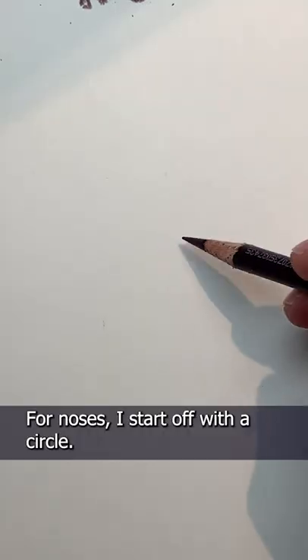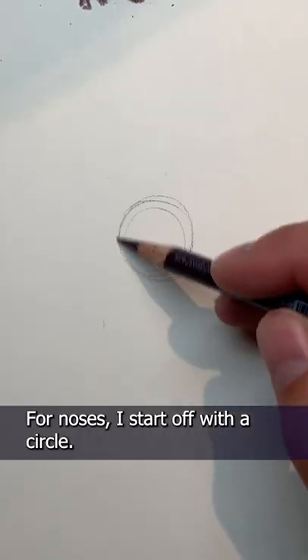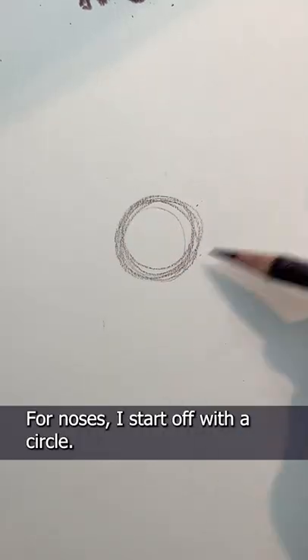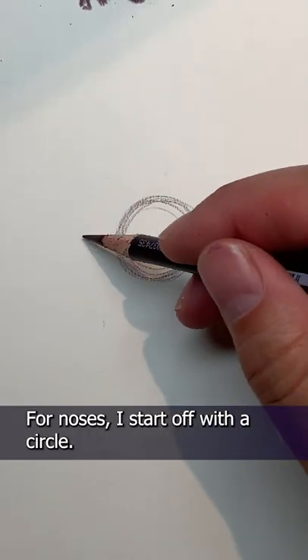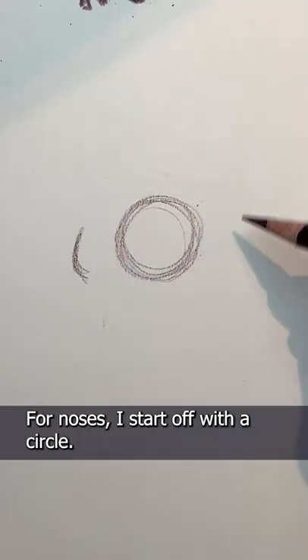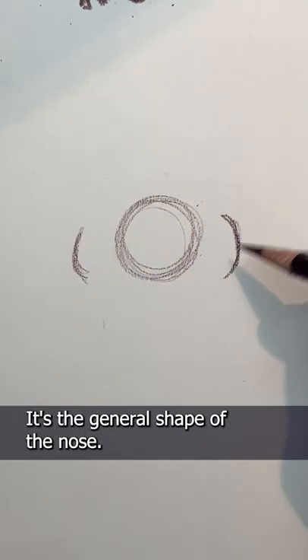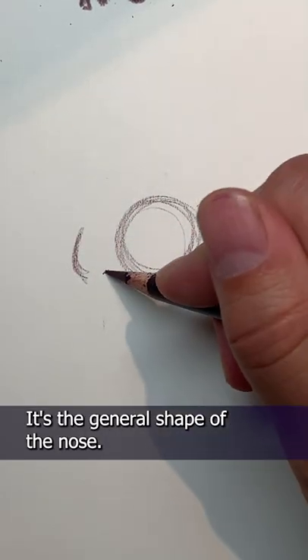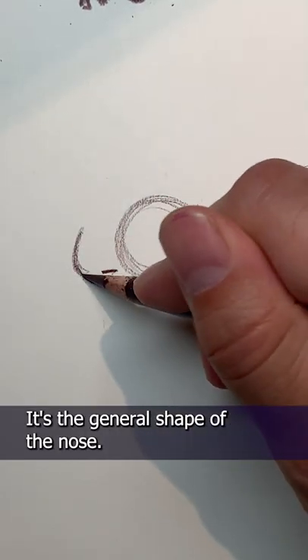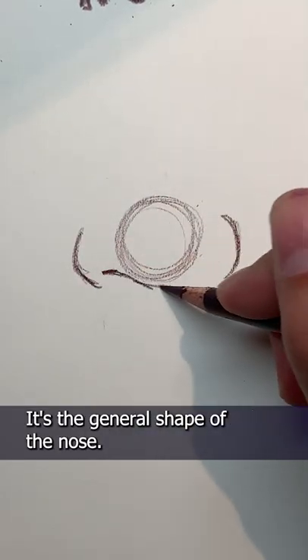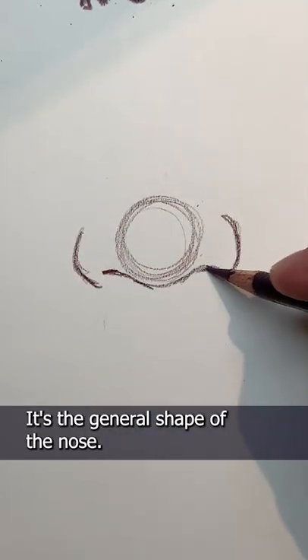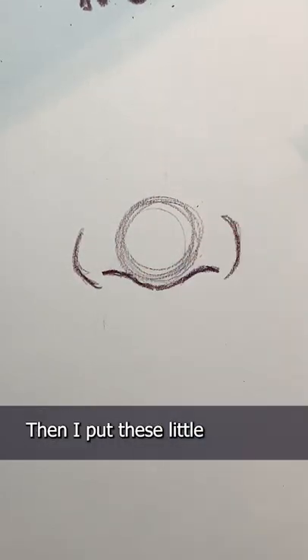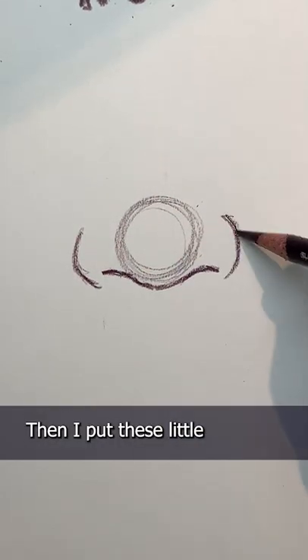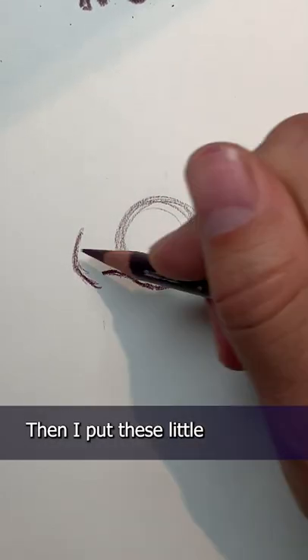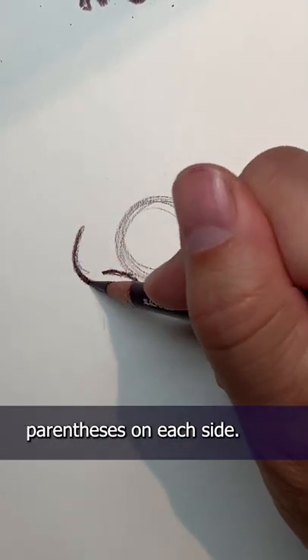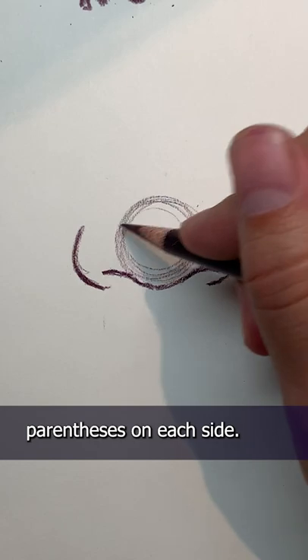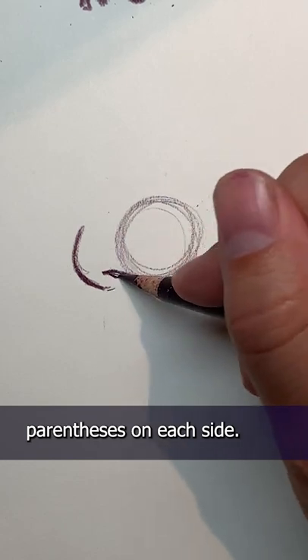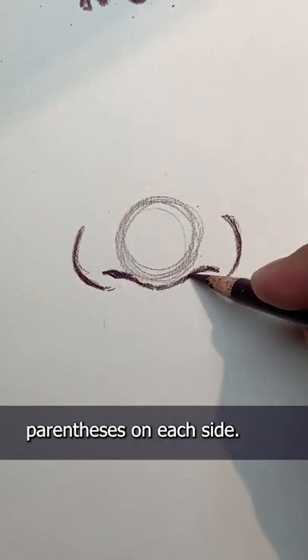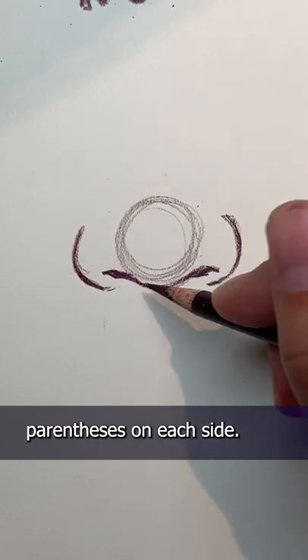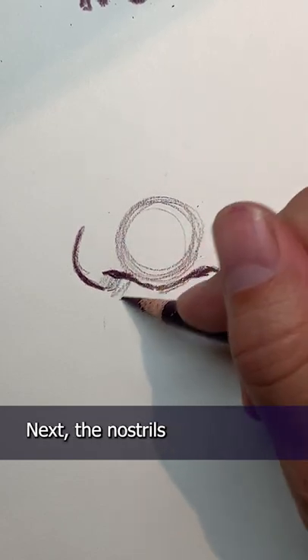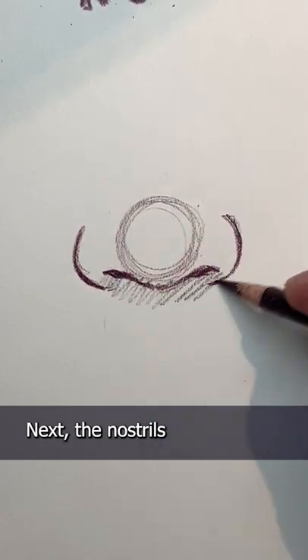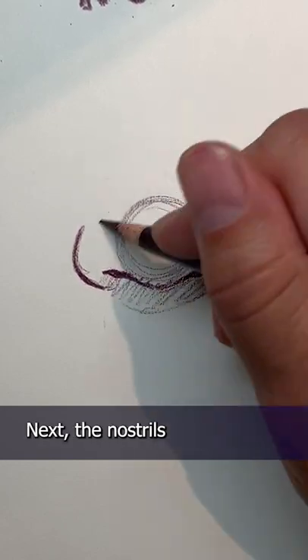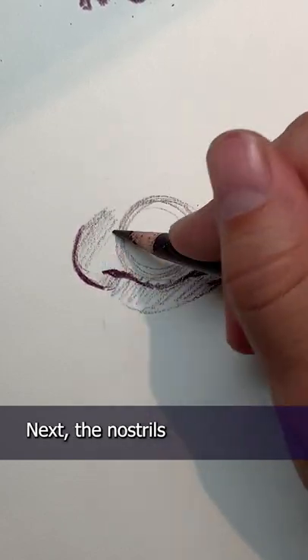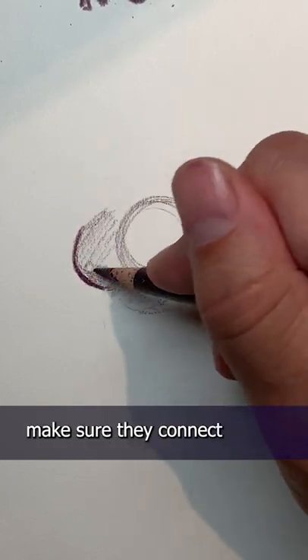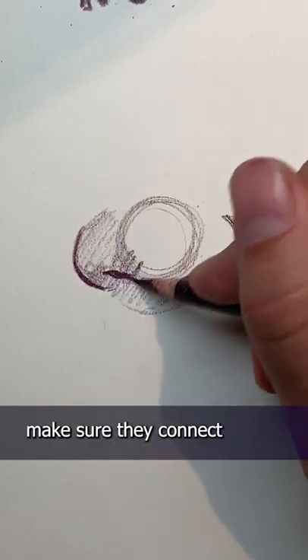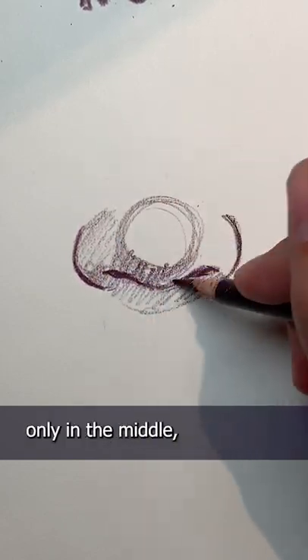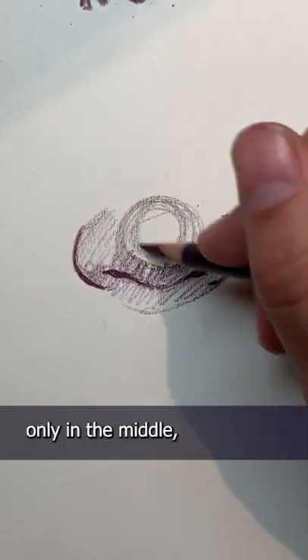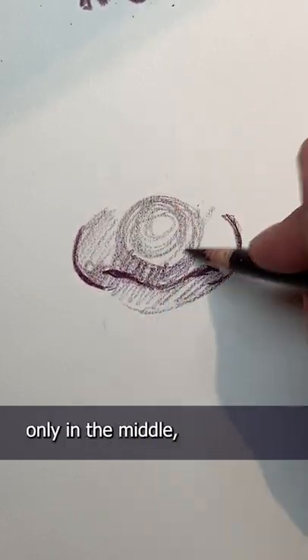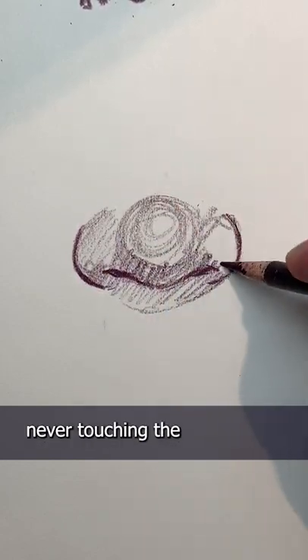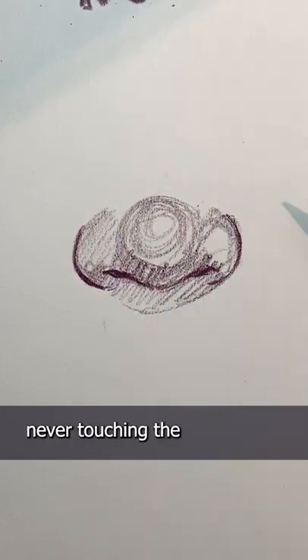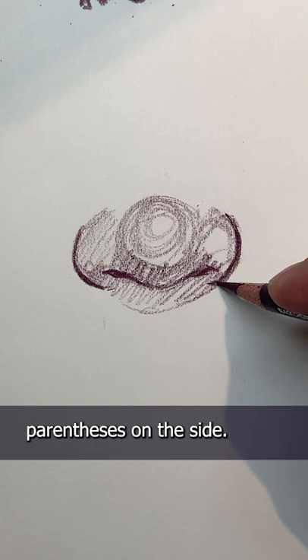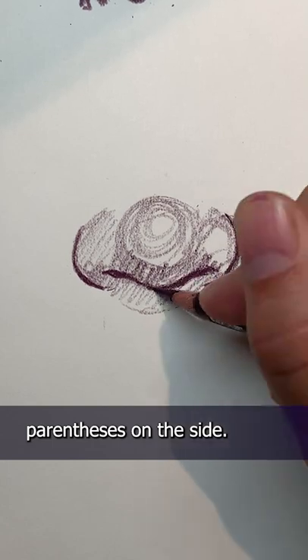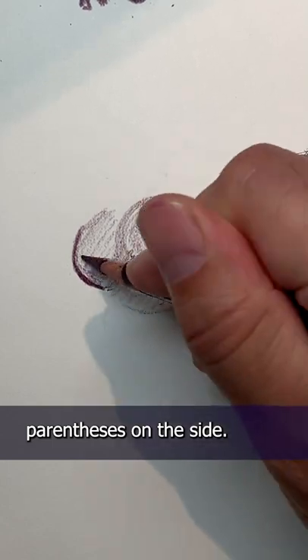For noses, I start off with a circle — it's the general shape of the nose. Then I put these little parentheses on each side. Next, the nostrils. Make sure they connect only in the middle, never touching the parentheses on the side.